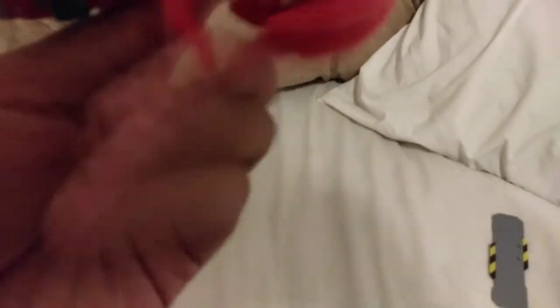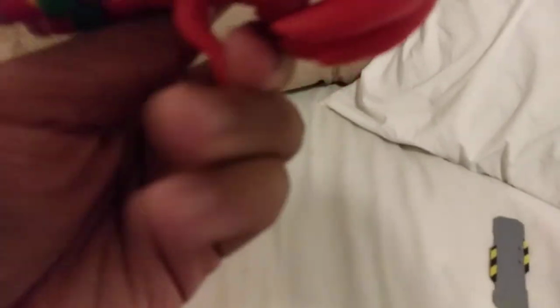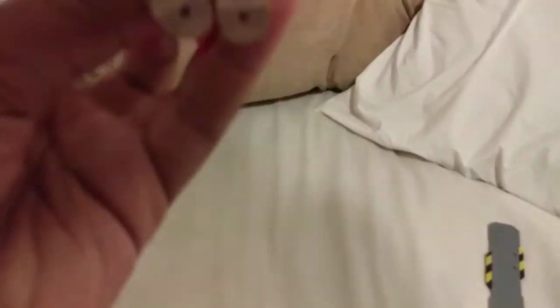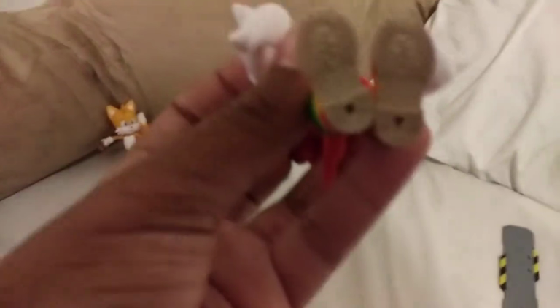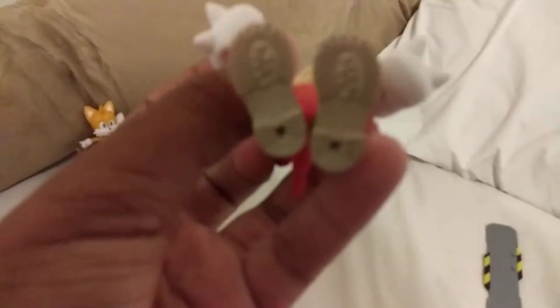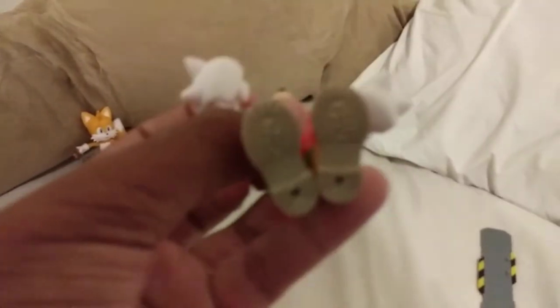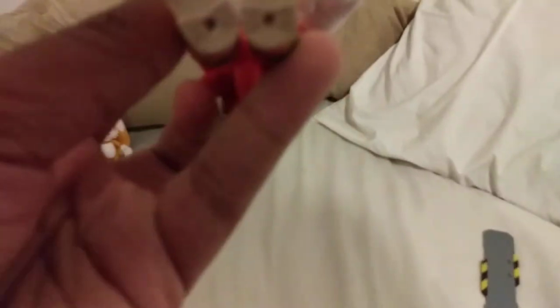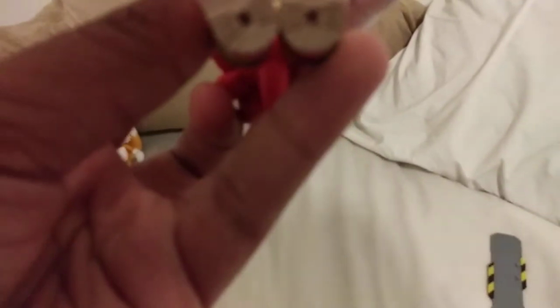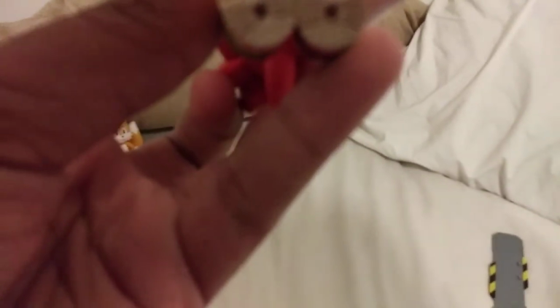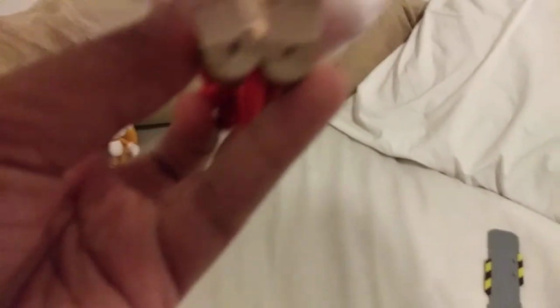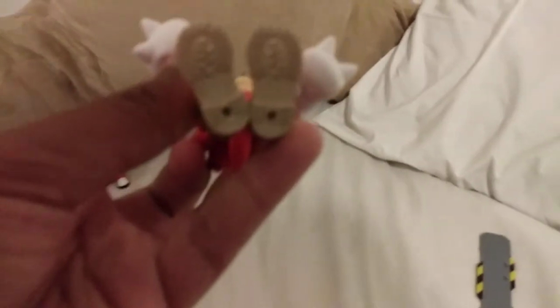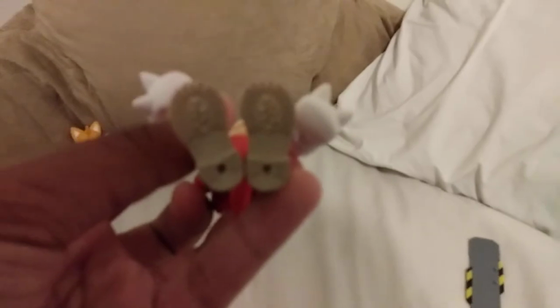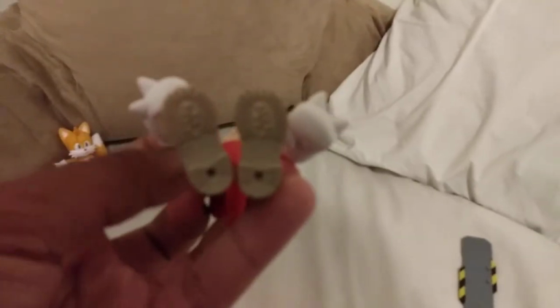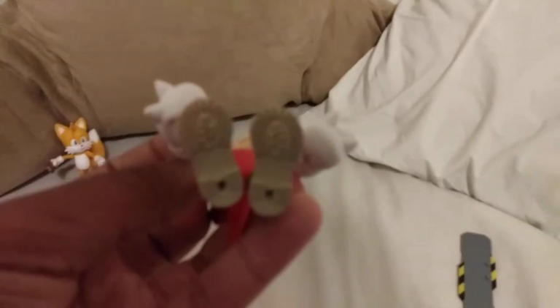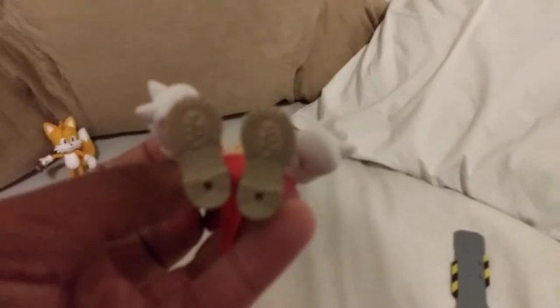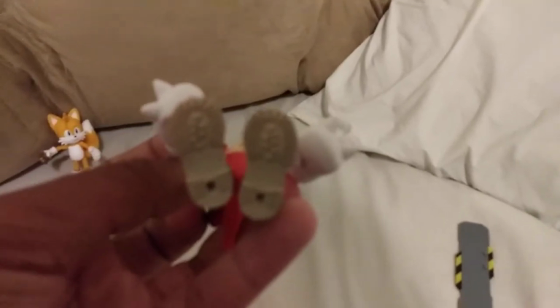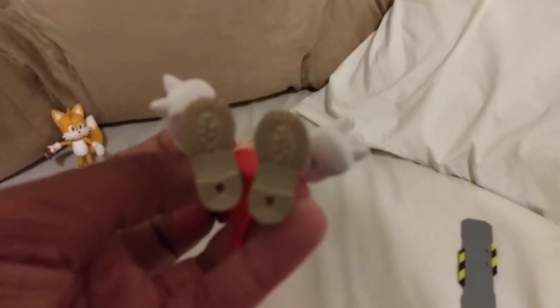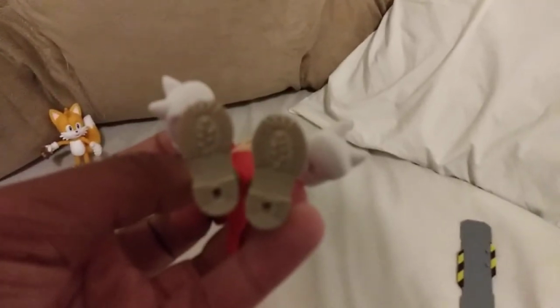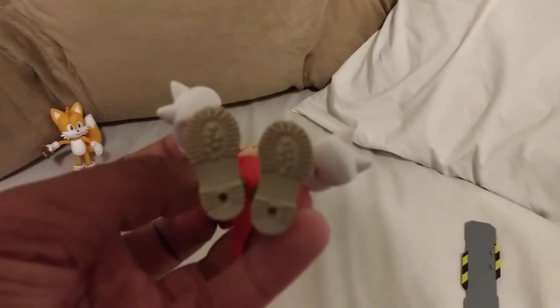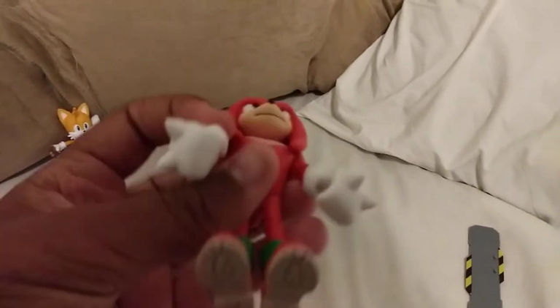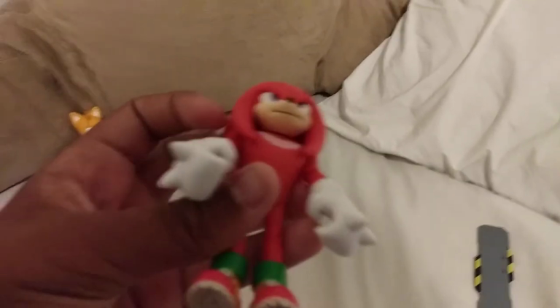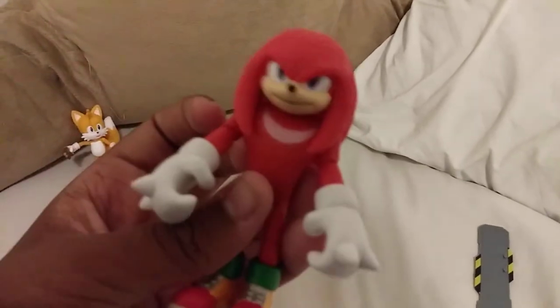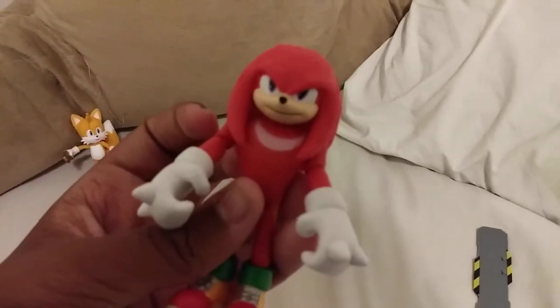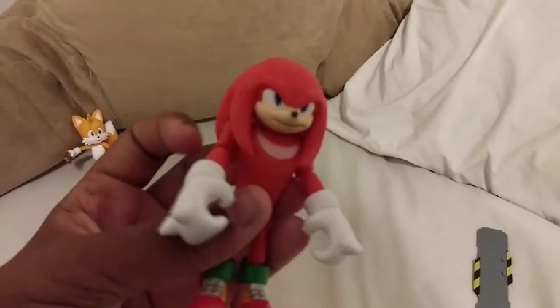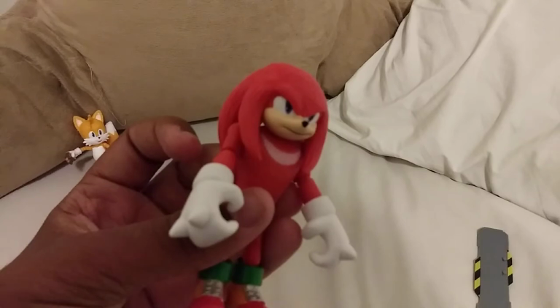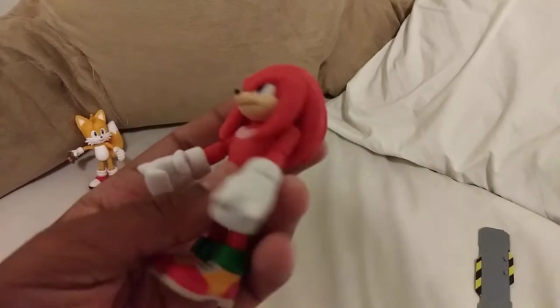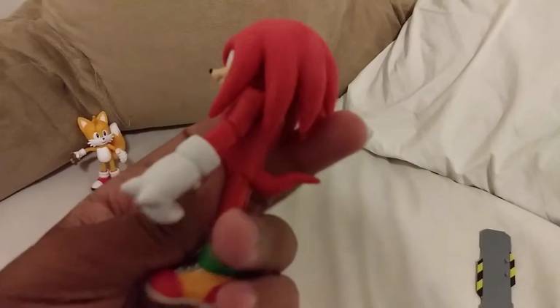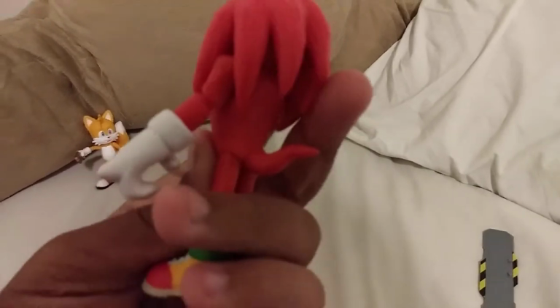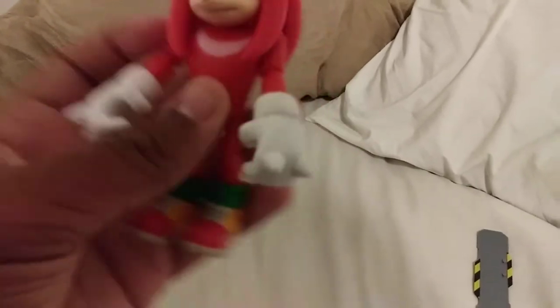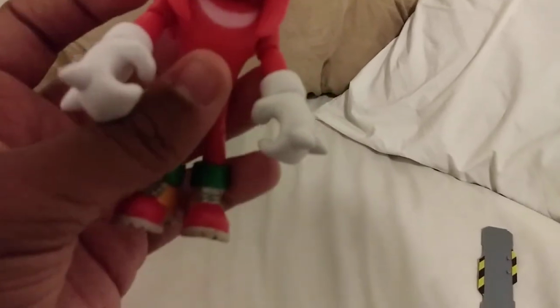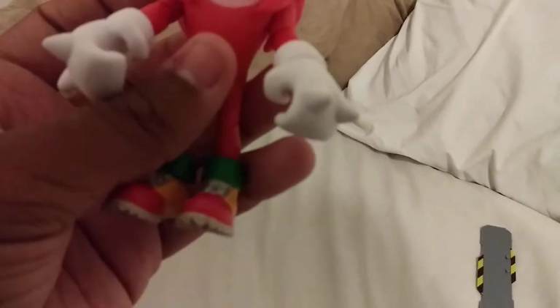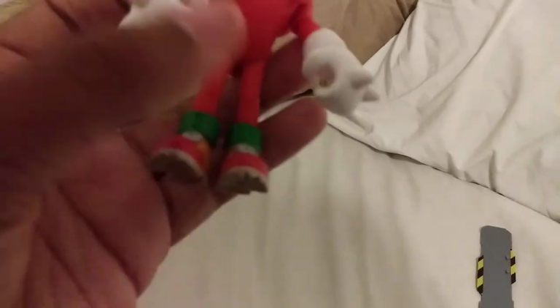Let me see here. We got some detail underneath his feet. I don't know if you can see it because the camera is having a hard time focusing. Pretty cool figure. I like this — very accurate.